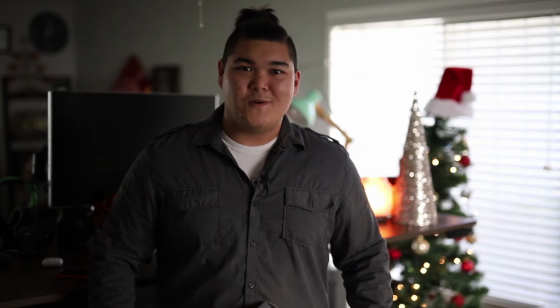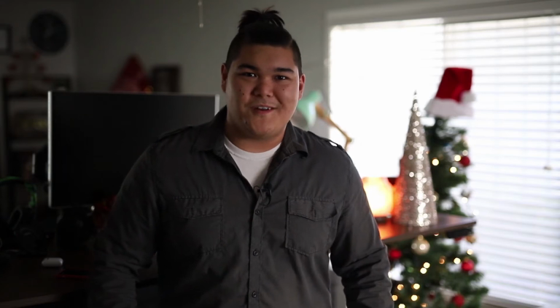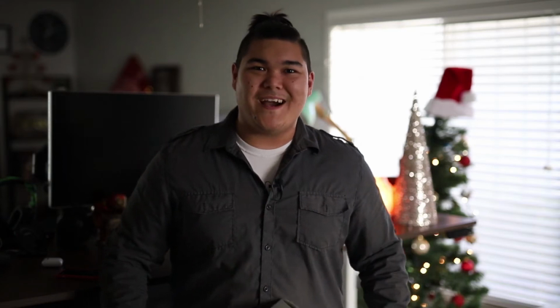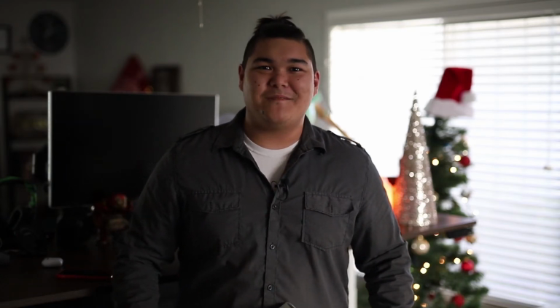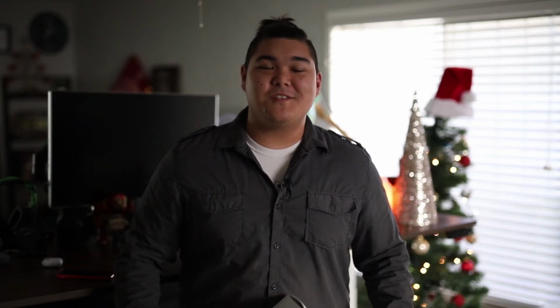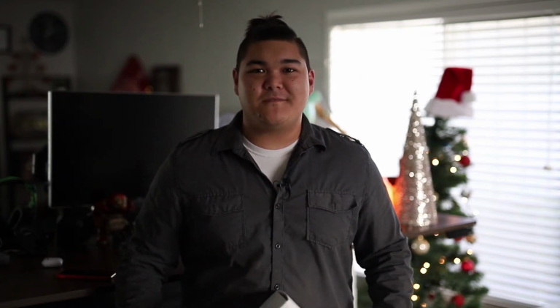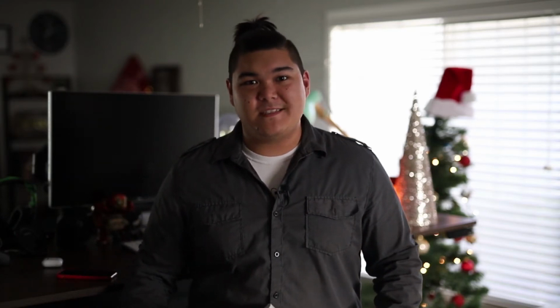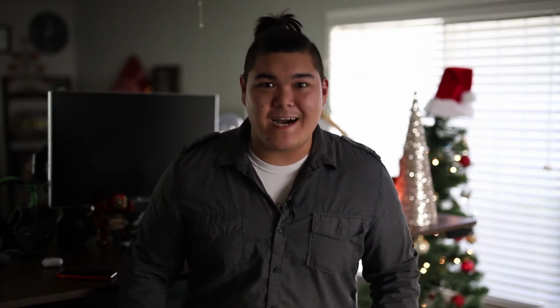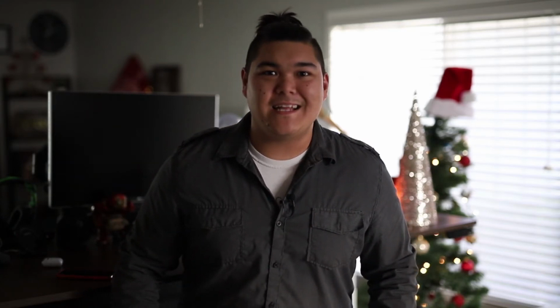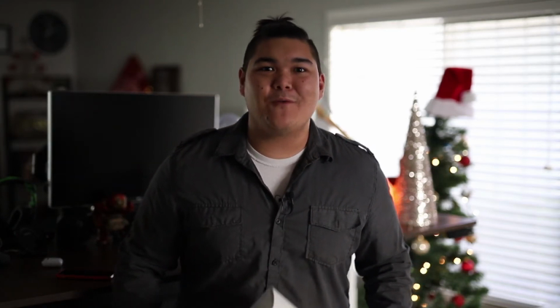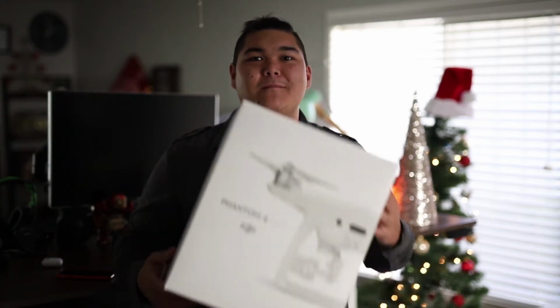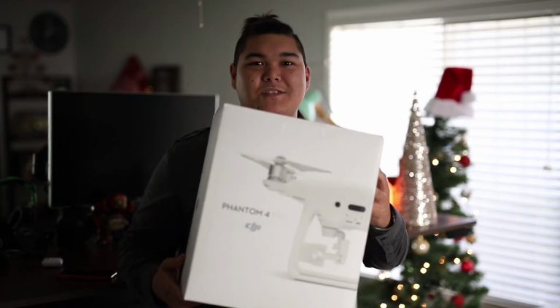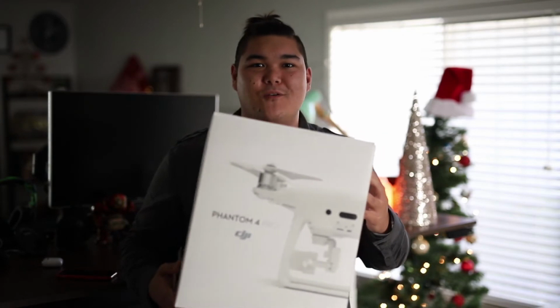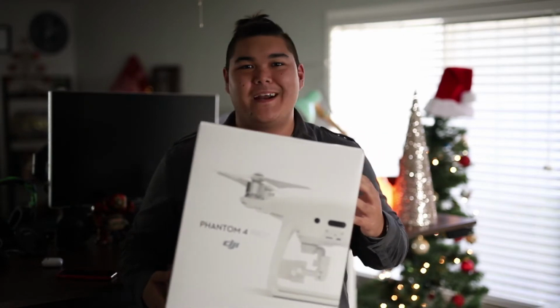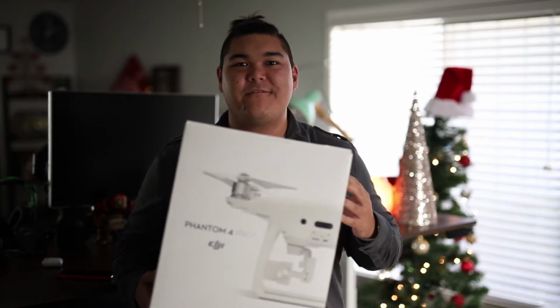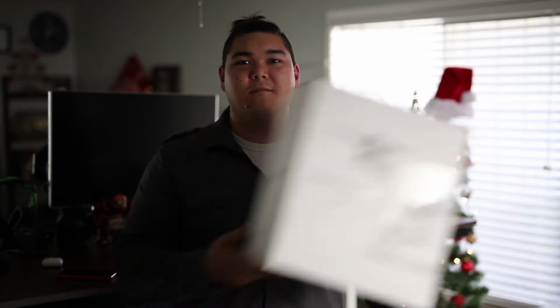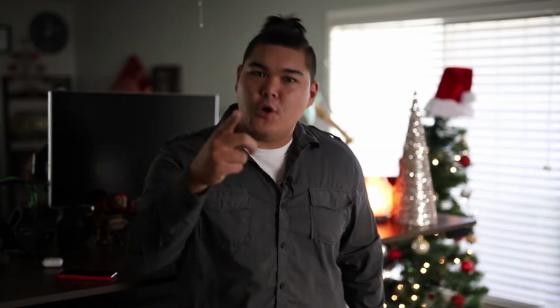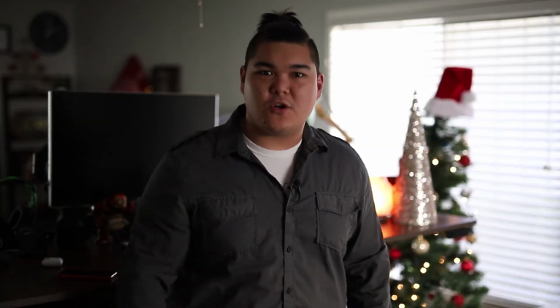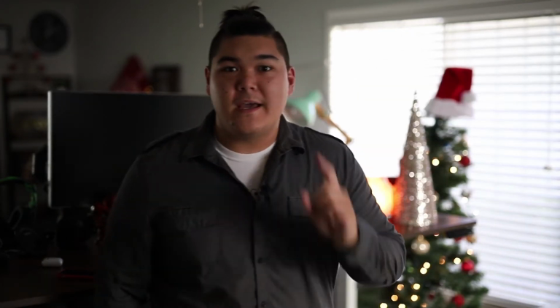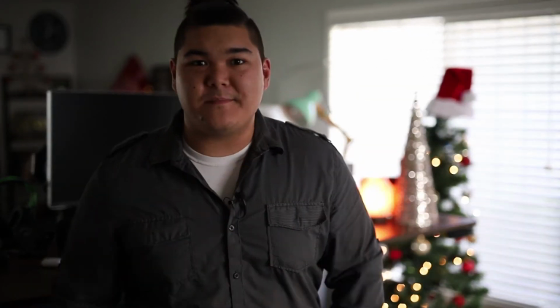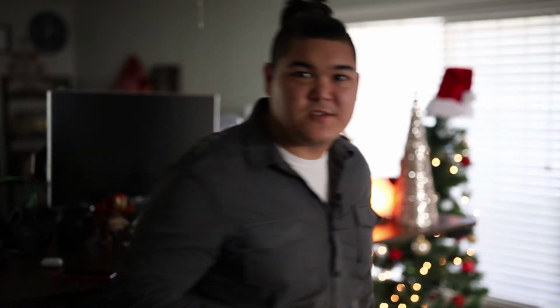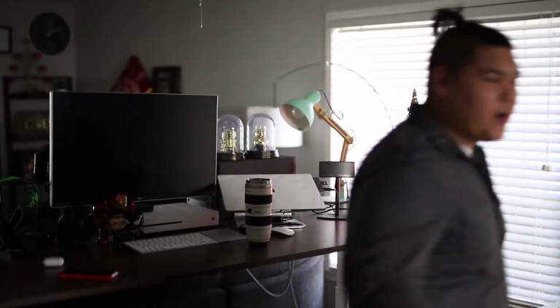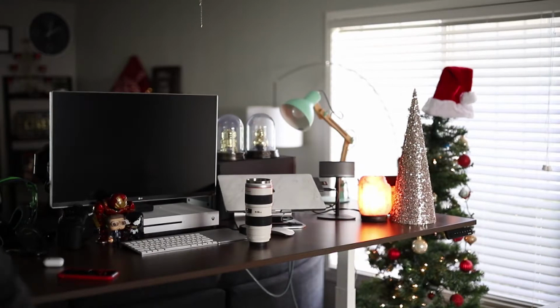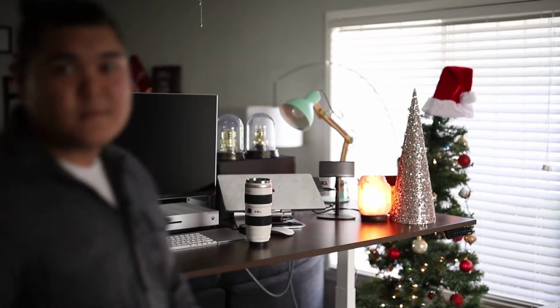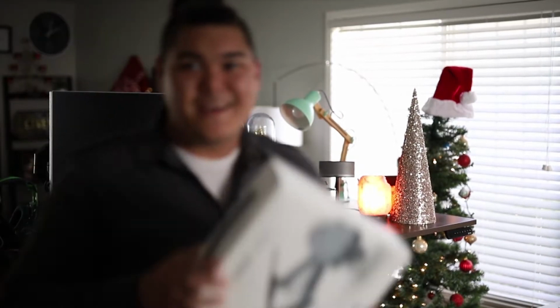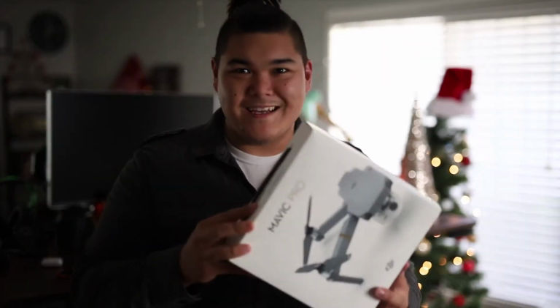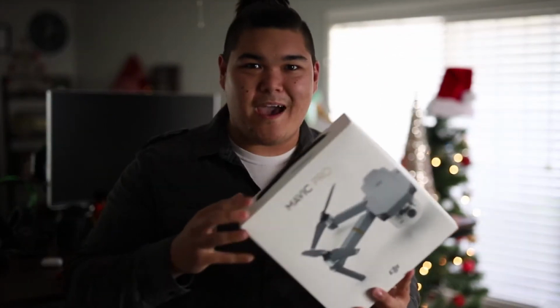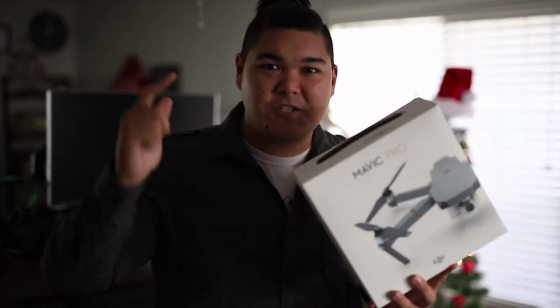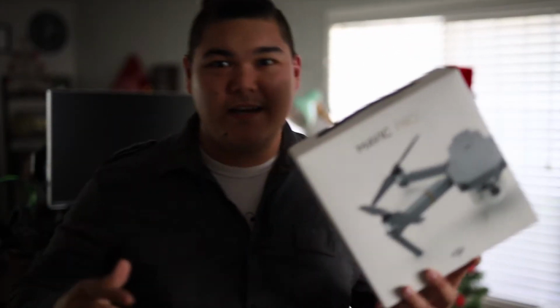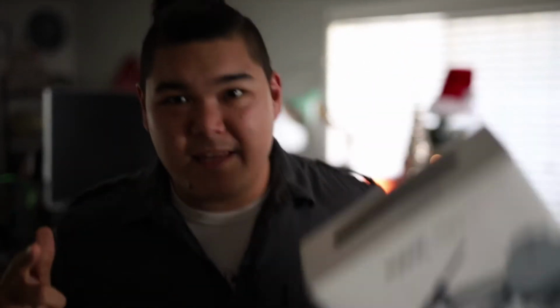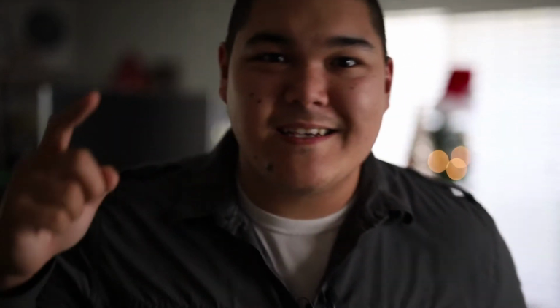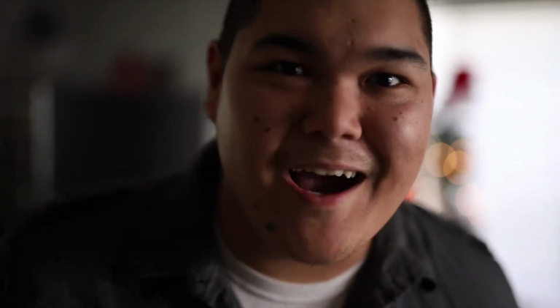What's going on everybody? I'm James Young with JamesYoungPhotography.com and today we're unboxing a drone, but it ain't the Phantom. It's something else. It's the Mavic. Check this out.